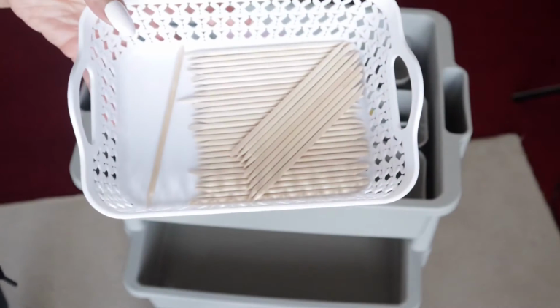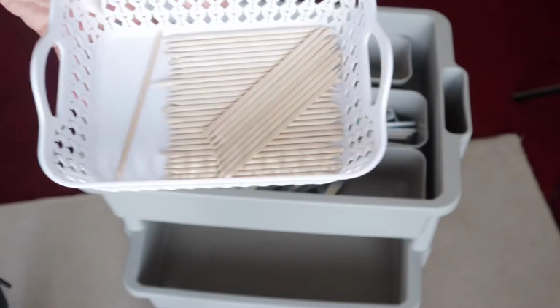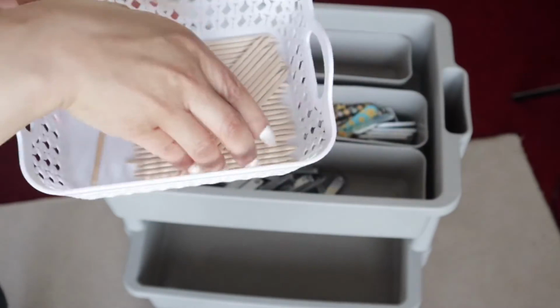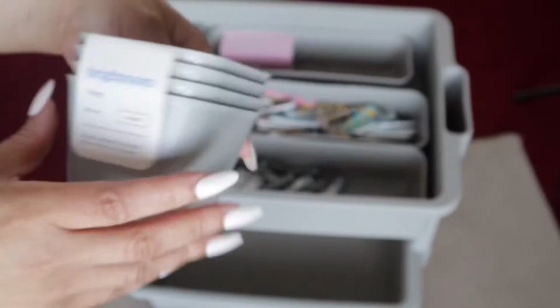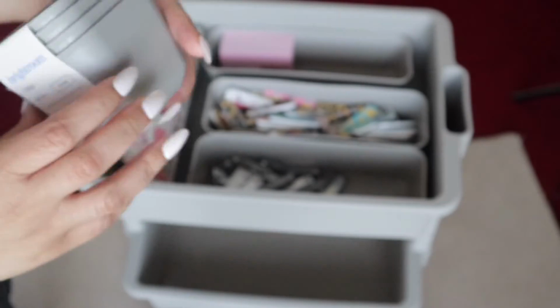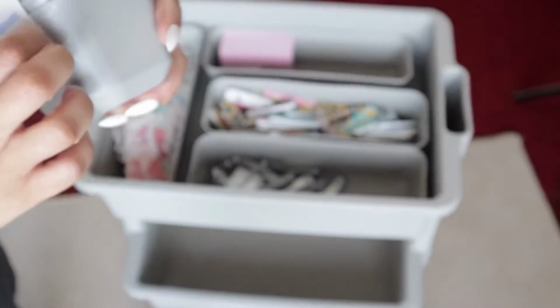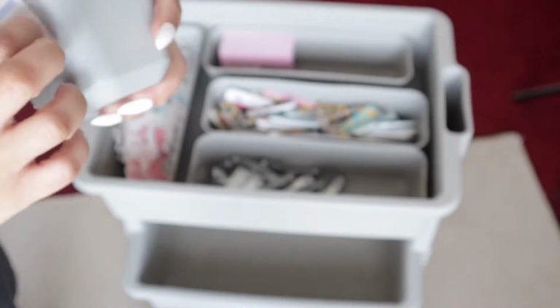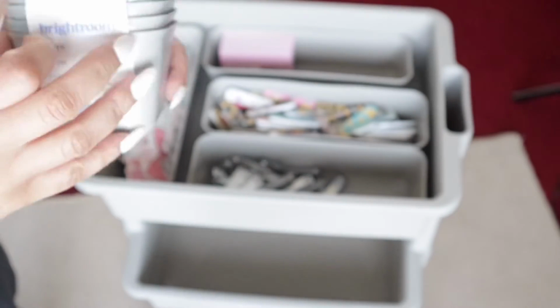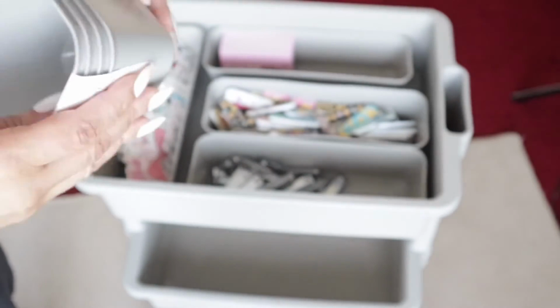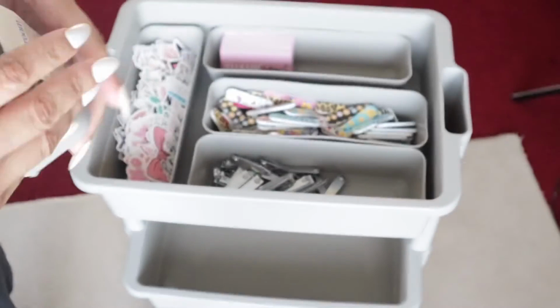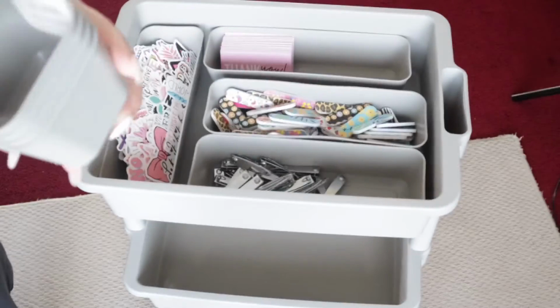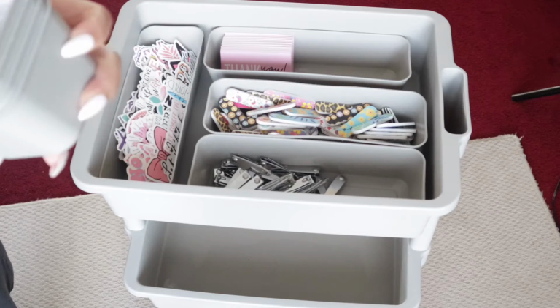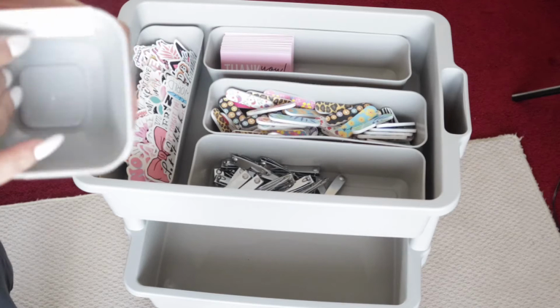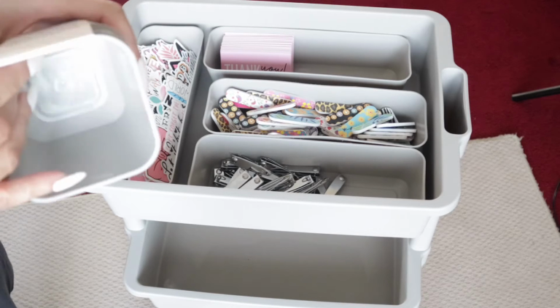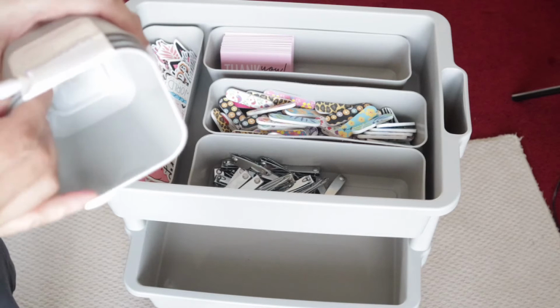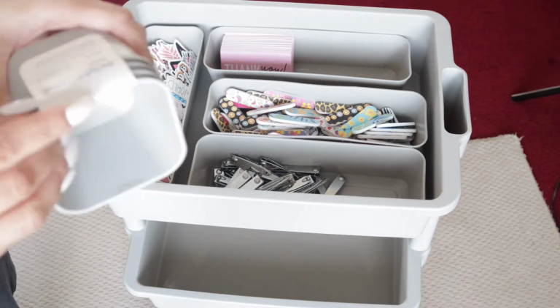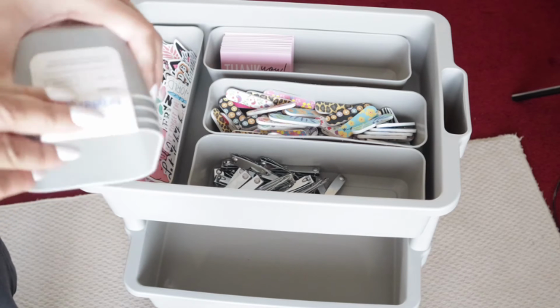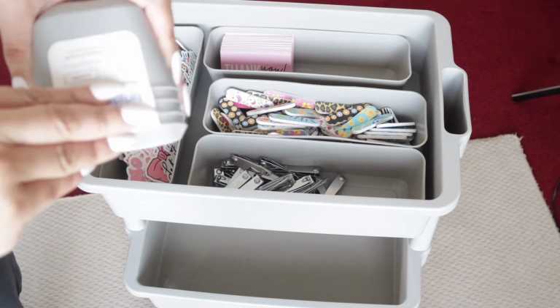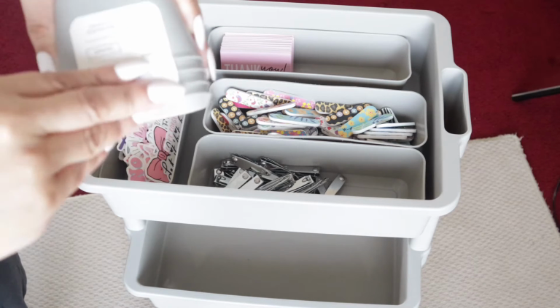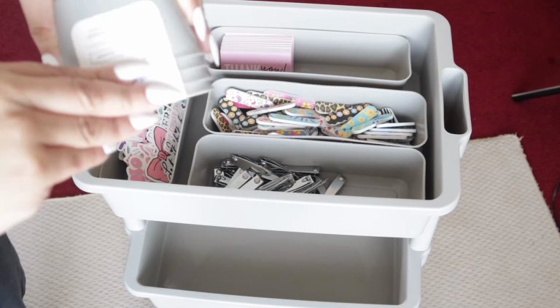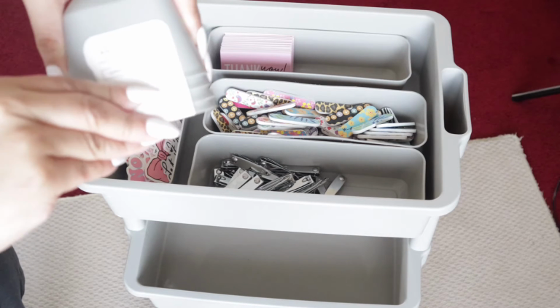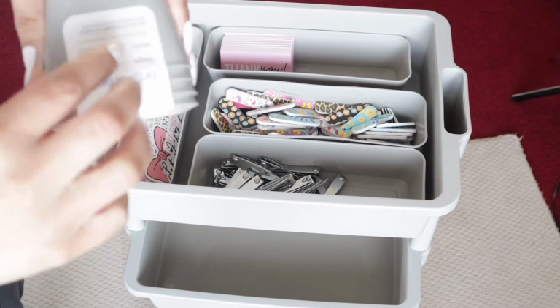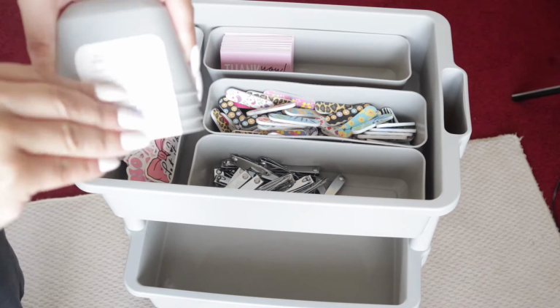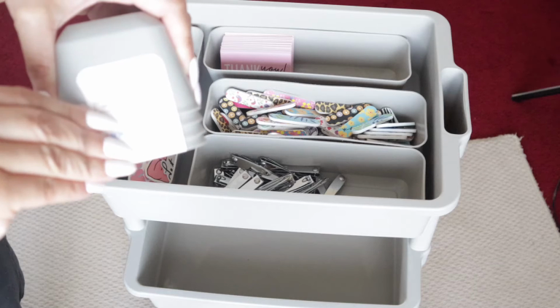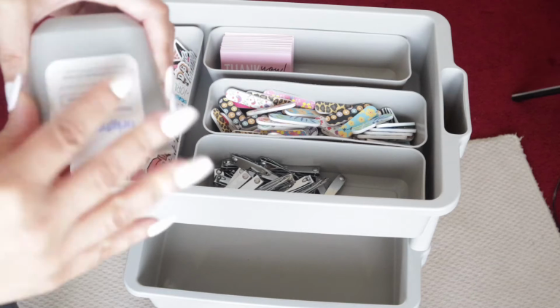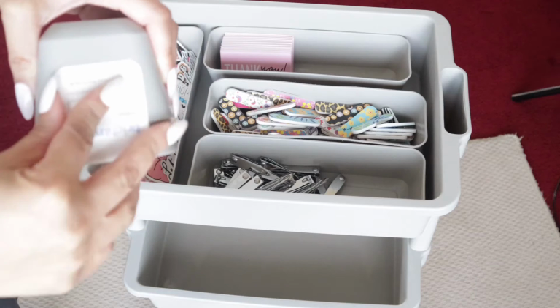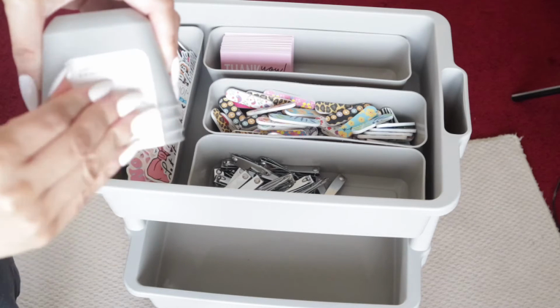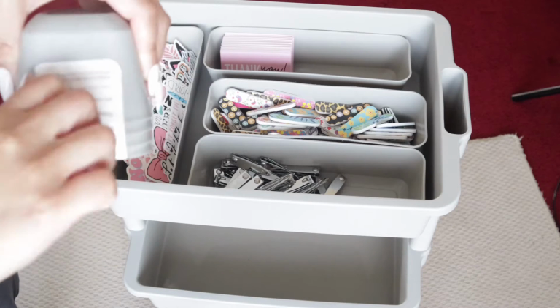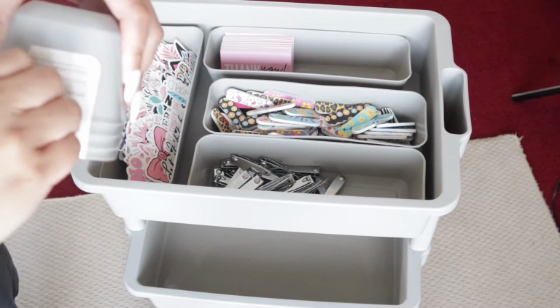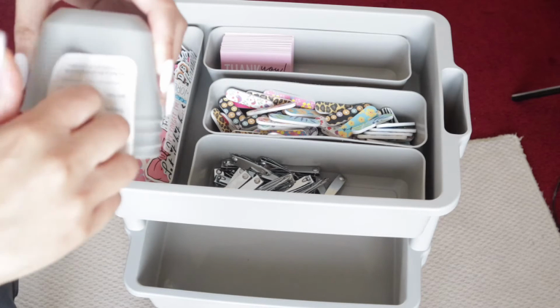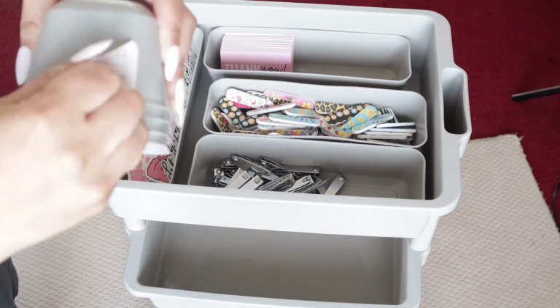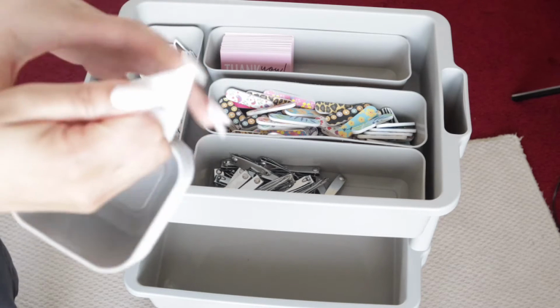Orange wood sticks — you need an orange wood stick to push back those cuticles. Pushing back your cuticles helps your manicure last because it's going to help prevent lifting. I also got these cute little cups from Target as well.